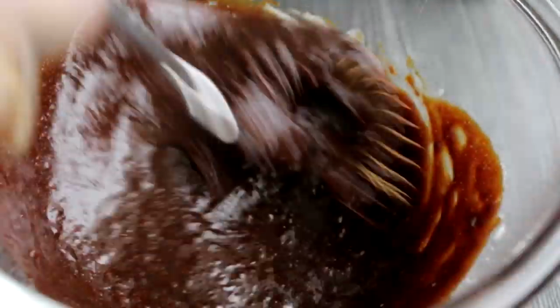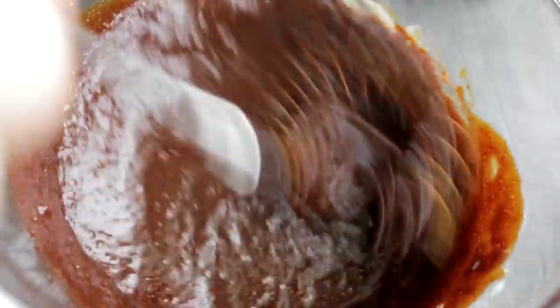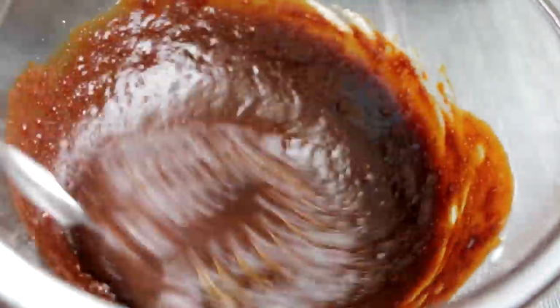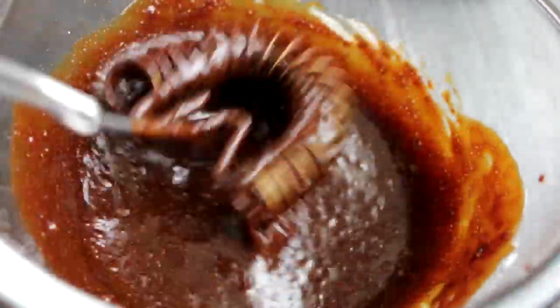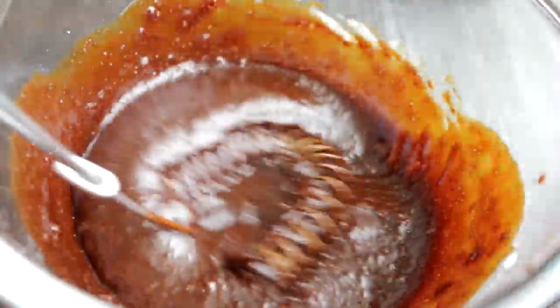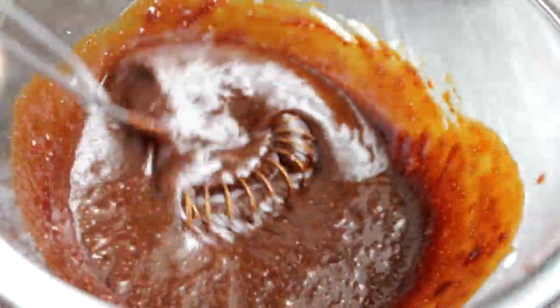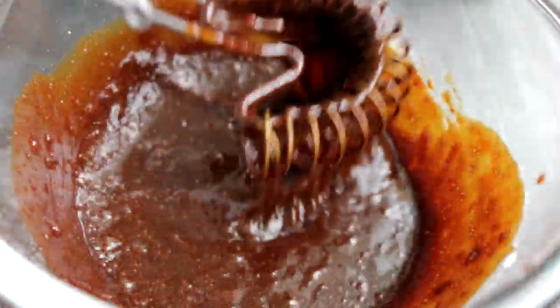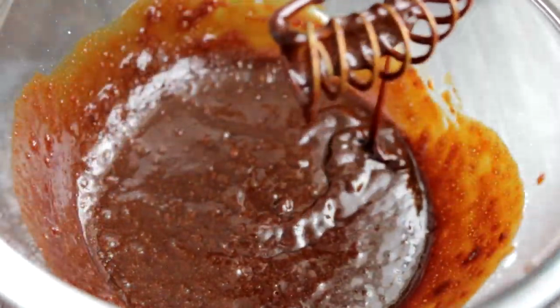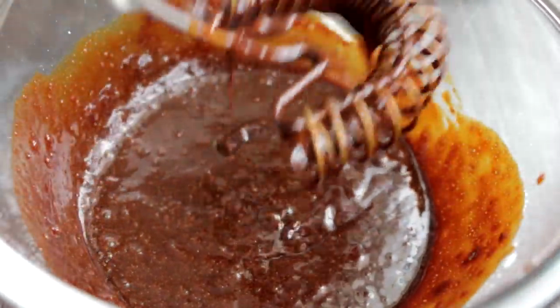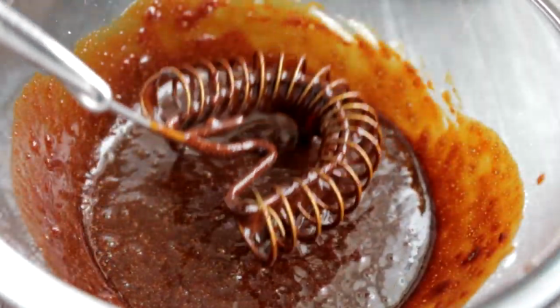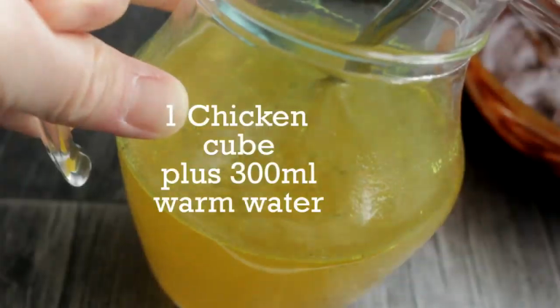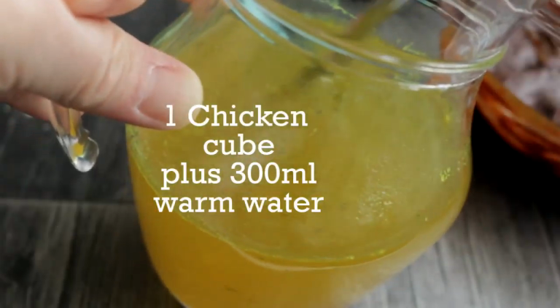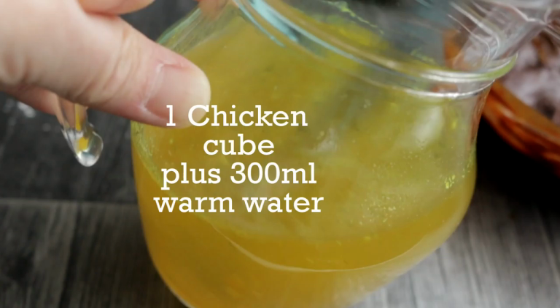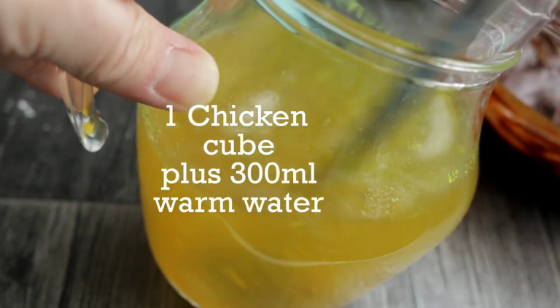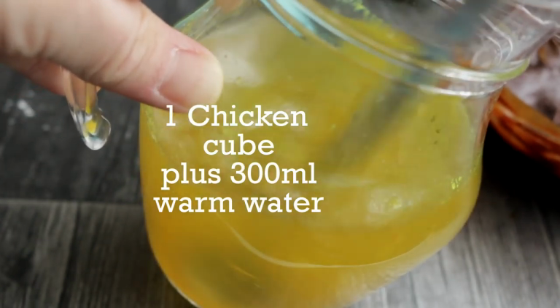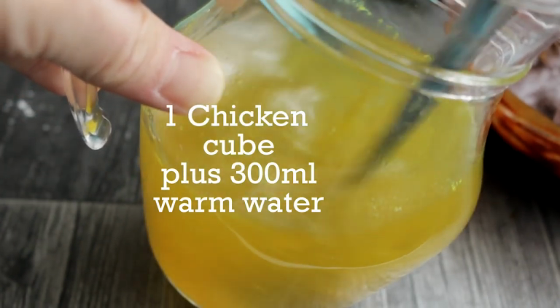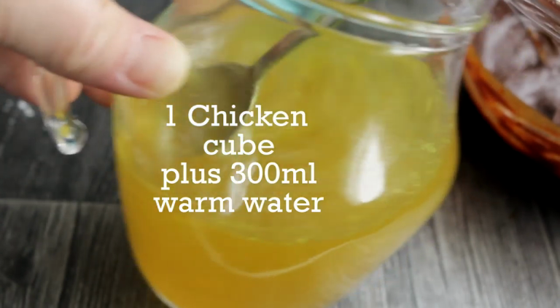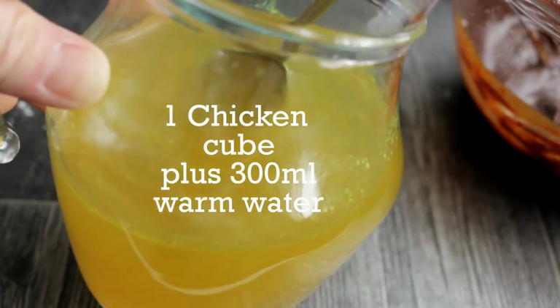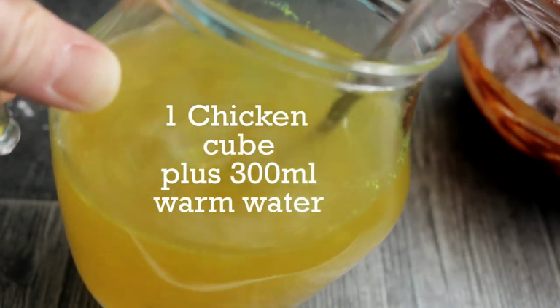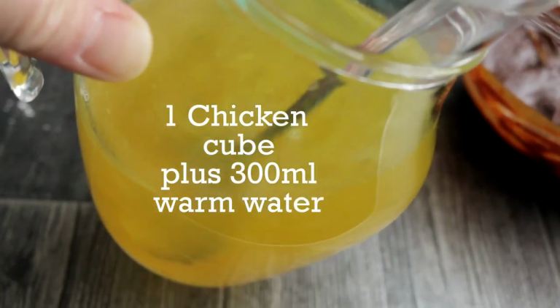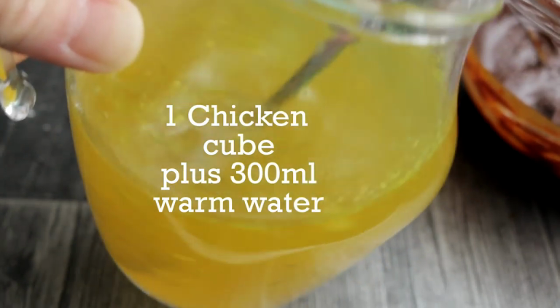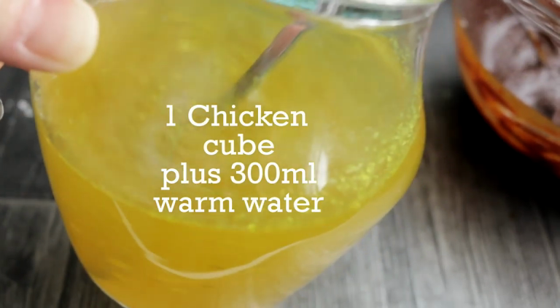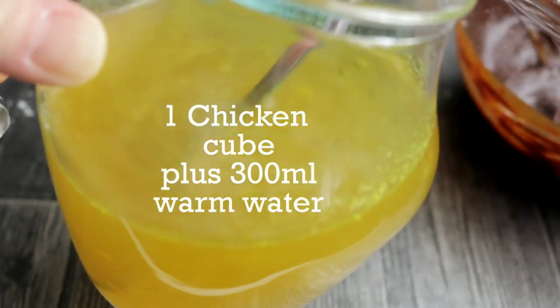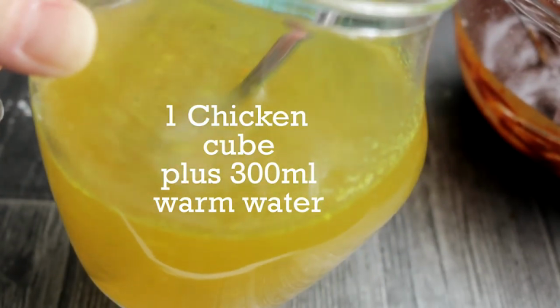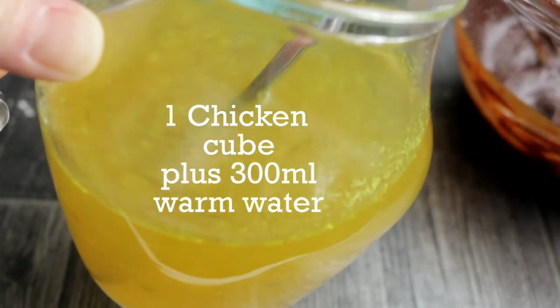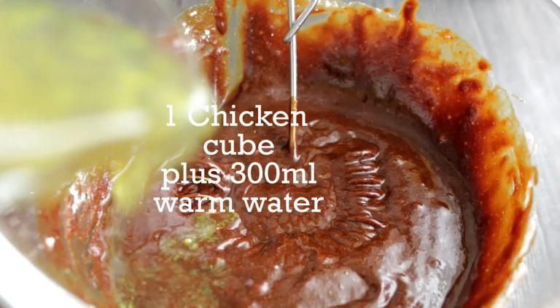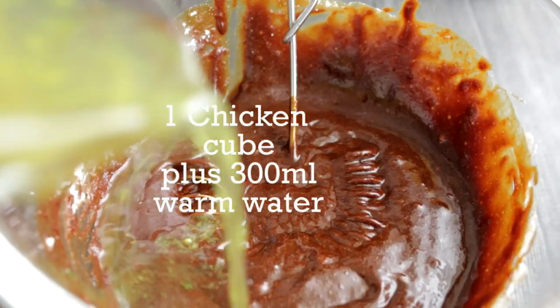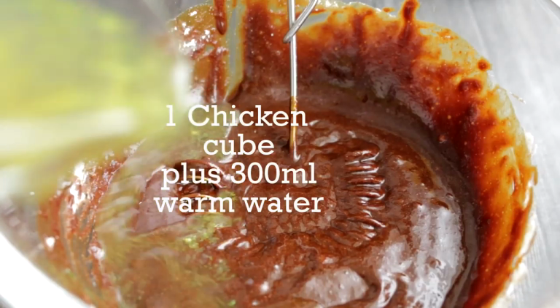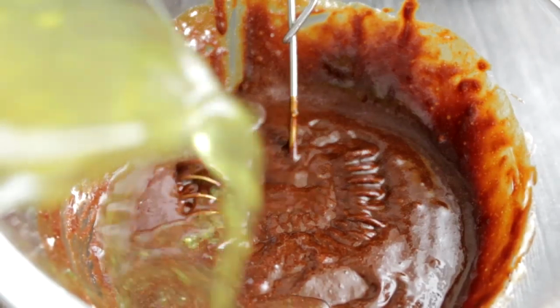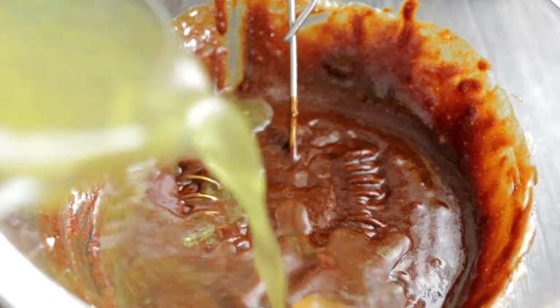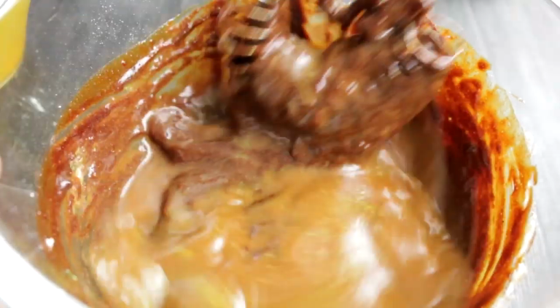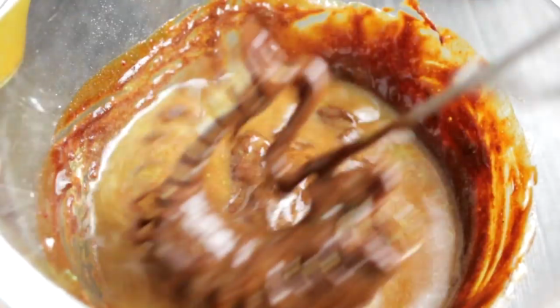Mix the mixture with a whisk until there are no lumps. Dissolve 1 chicken stock cube in 300 ml of warm water, then add it into the sauce and mix well.